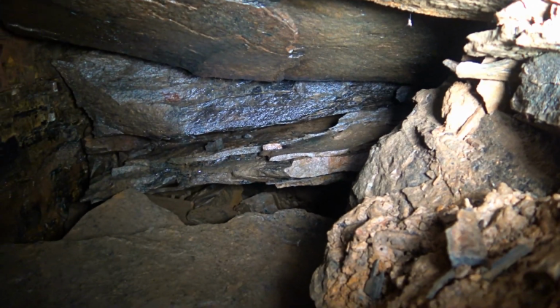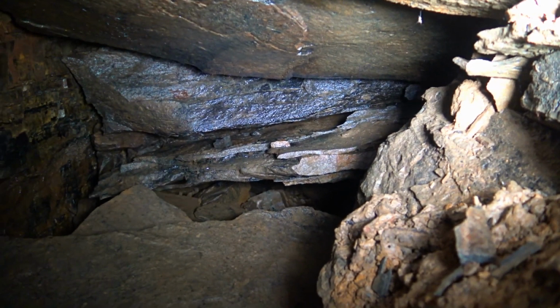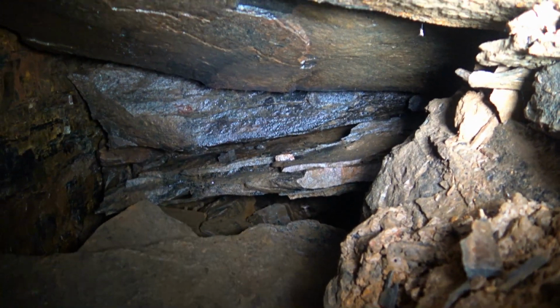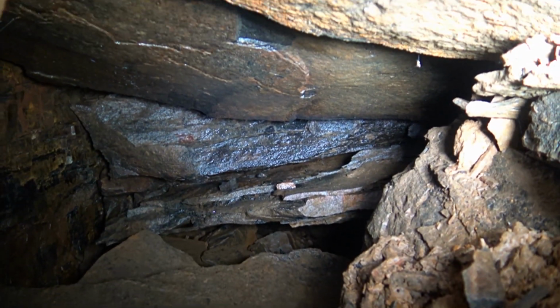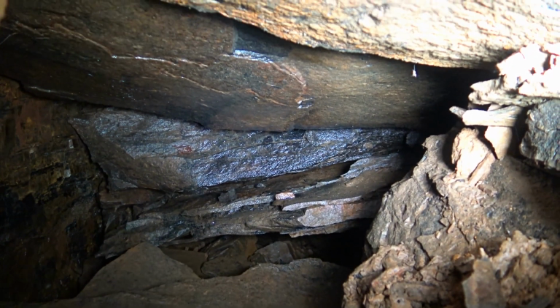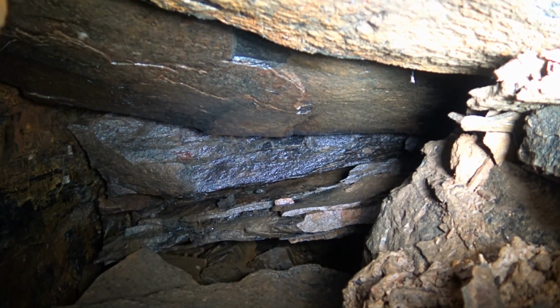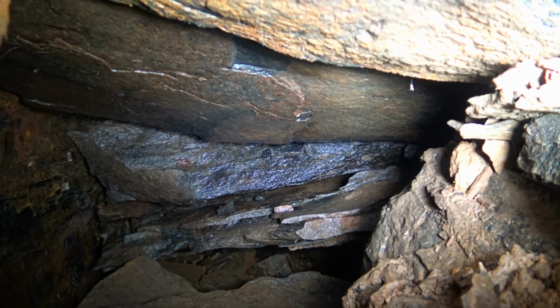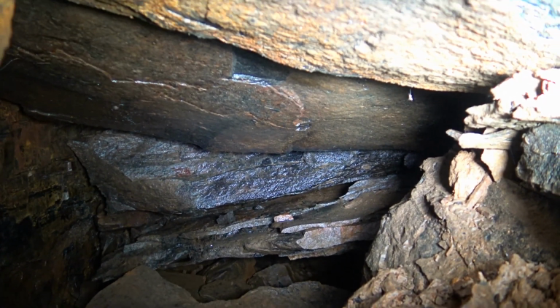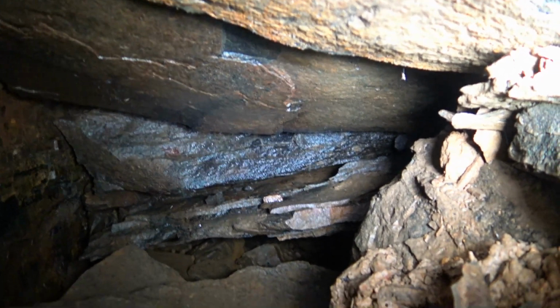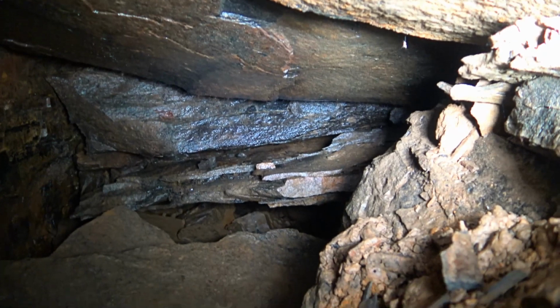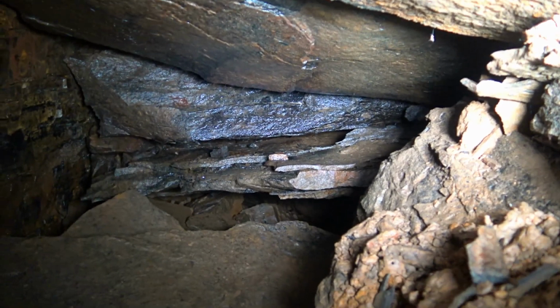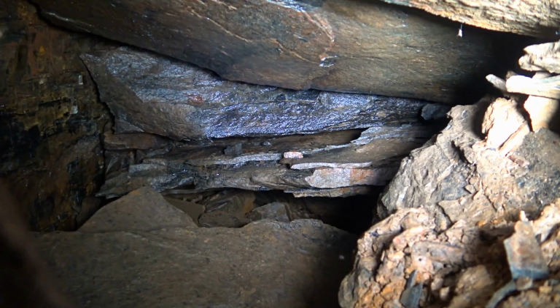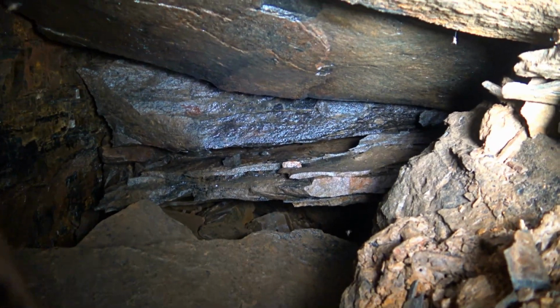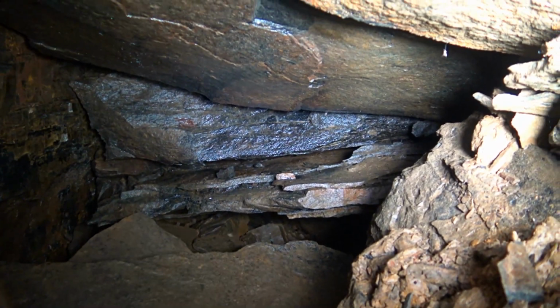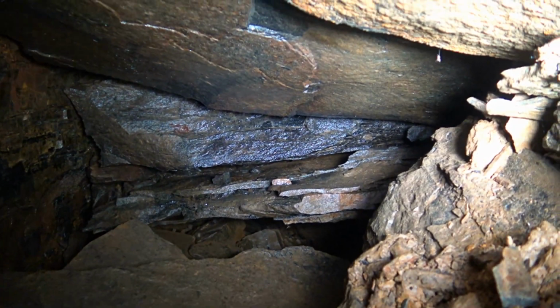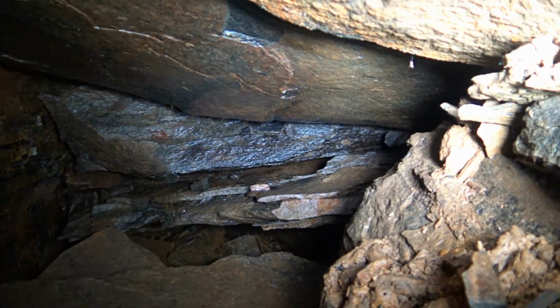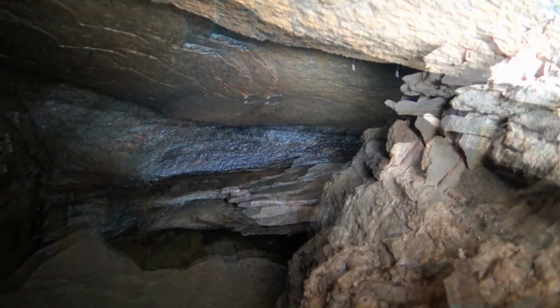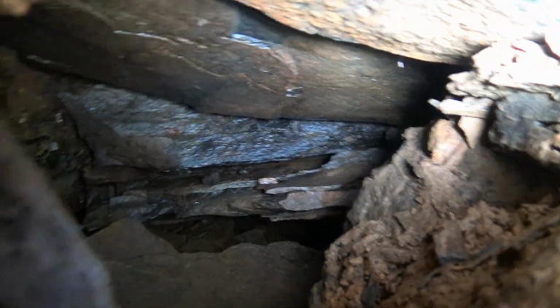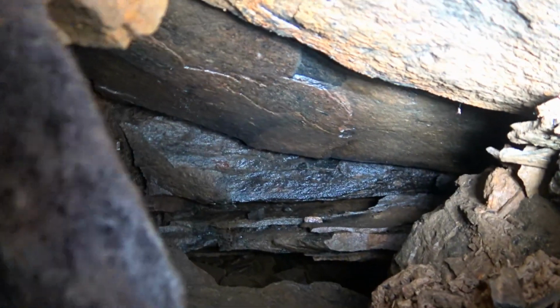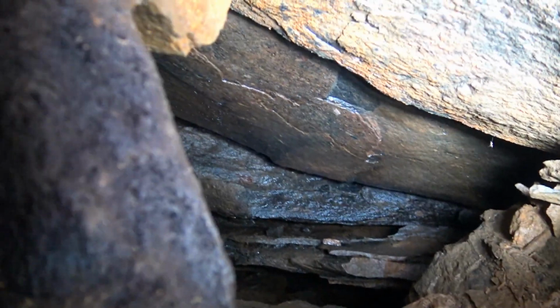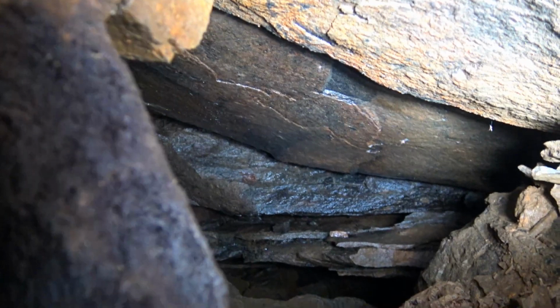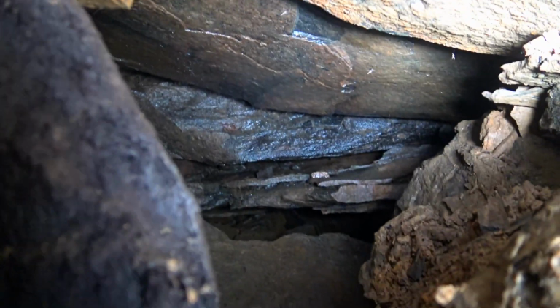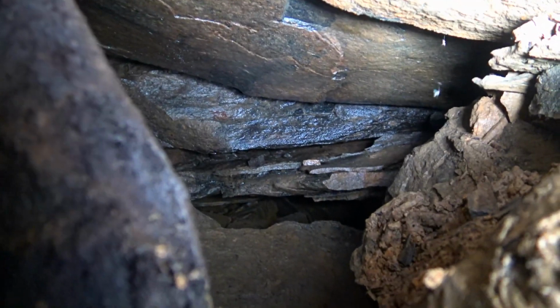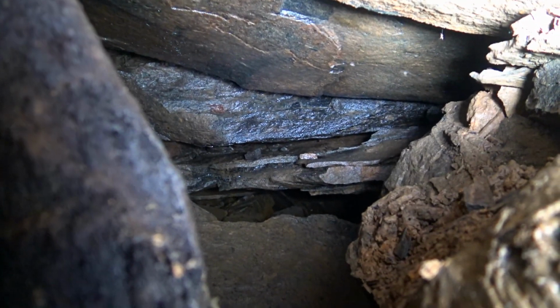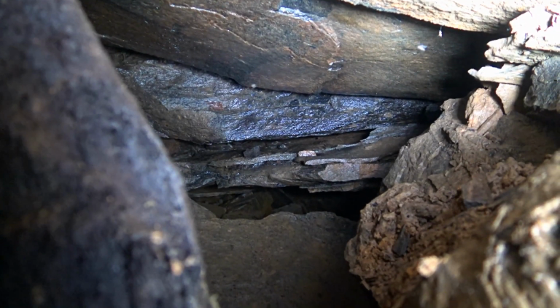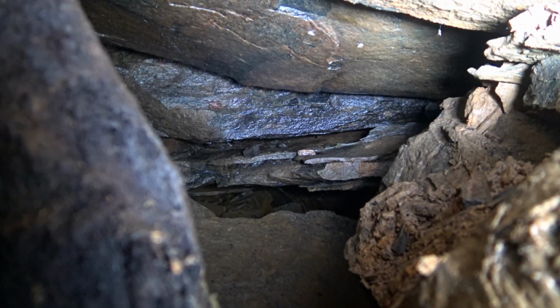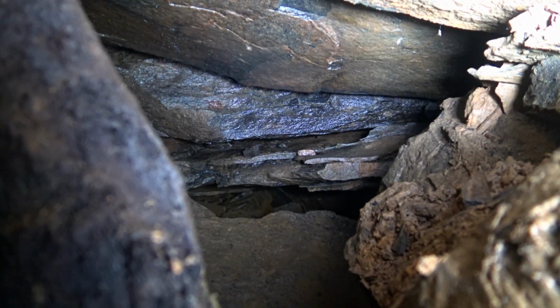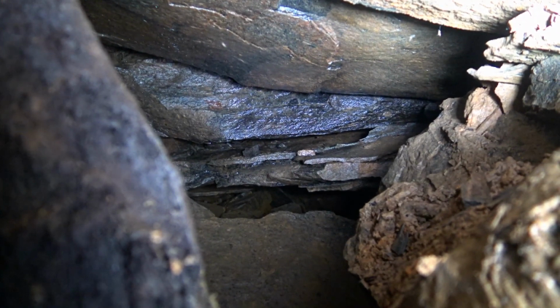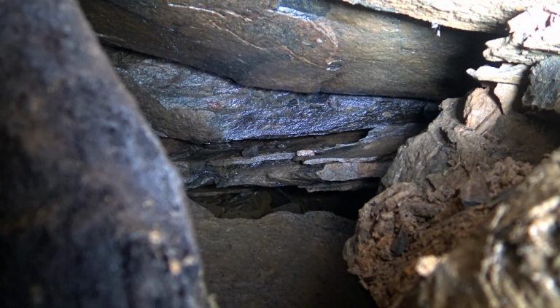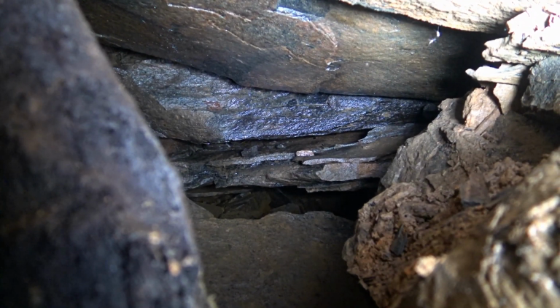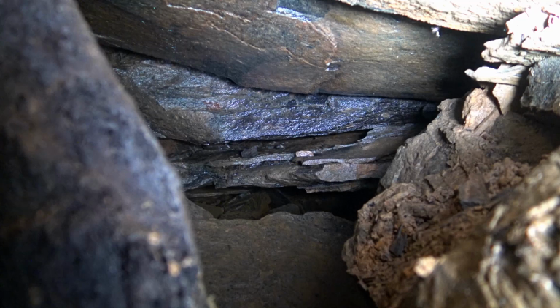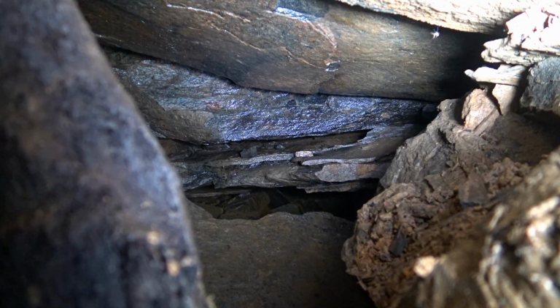Look at how collapsed it is. It's the ceiling there. A lot of collapse. This is the second Allen Carpenter mine.